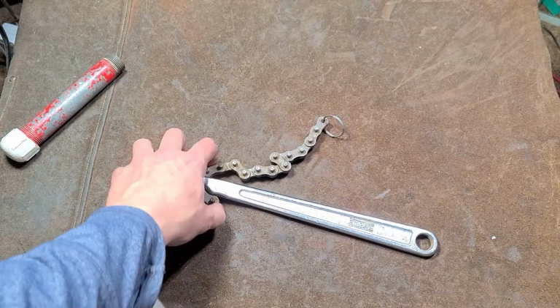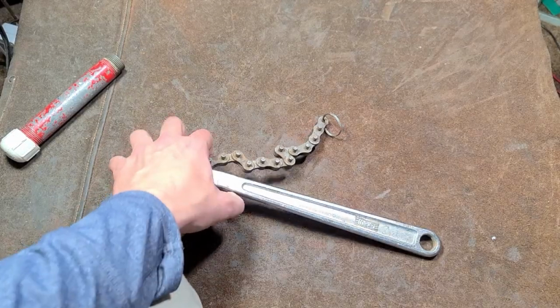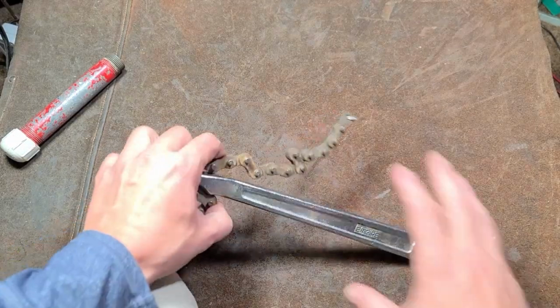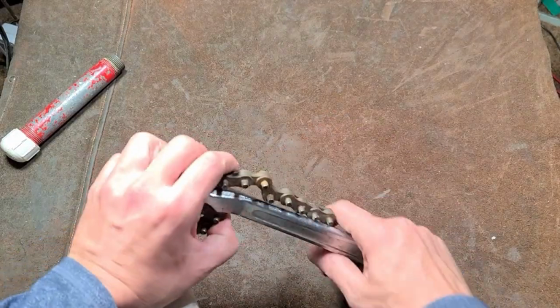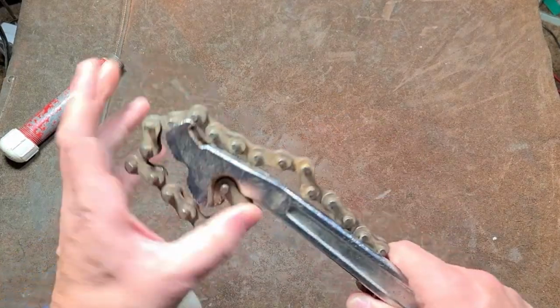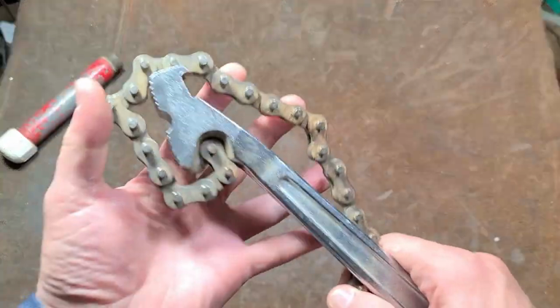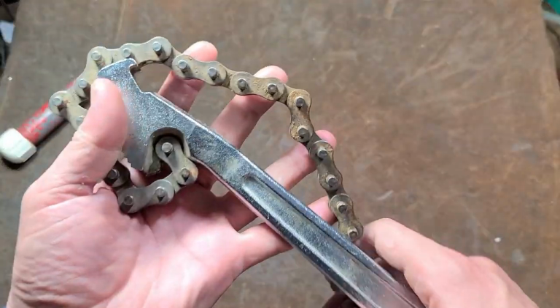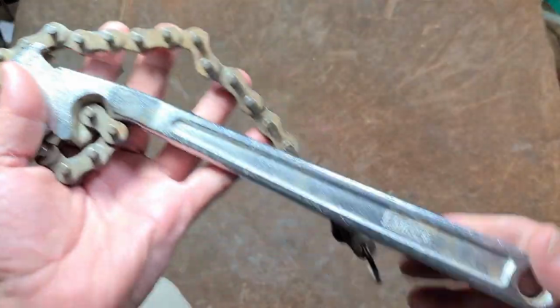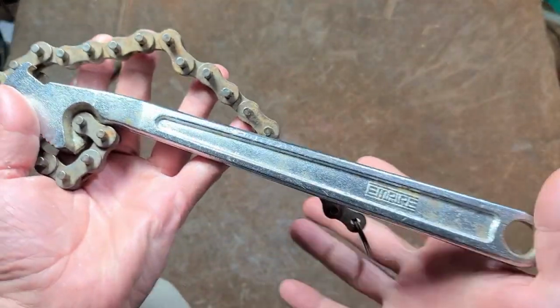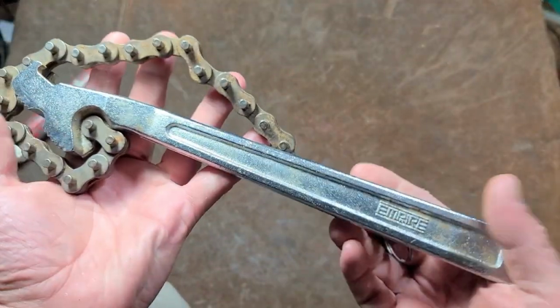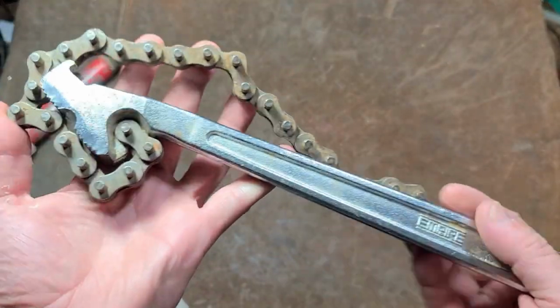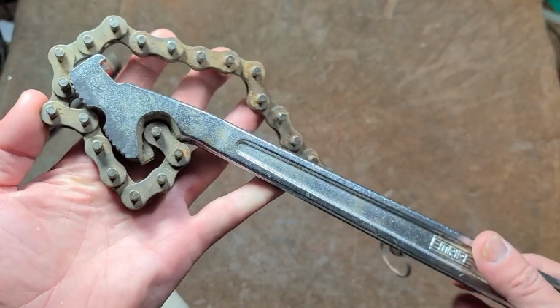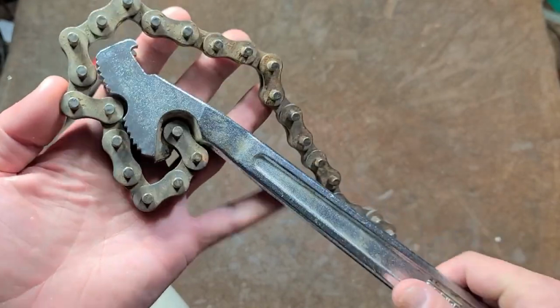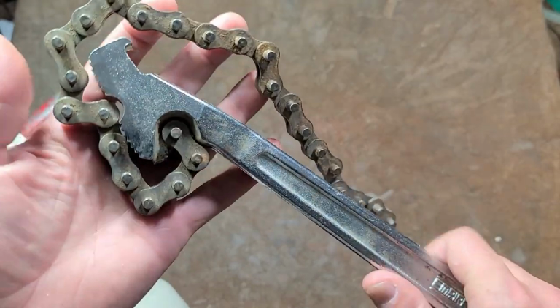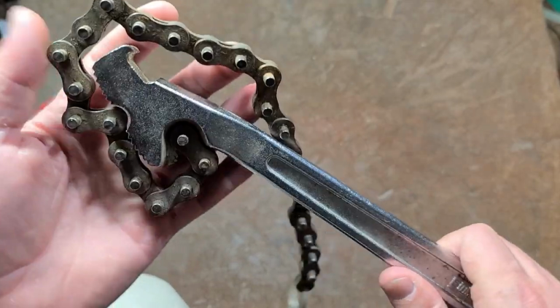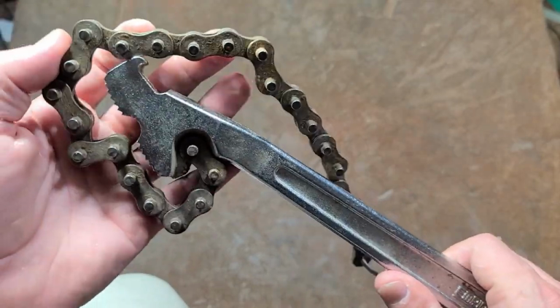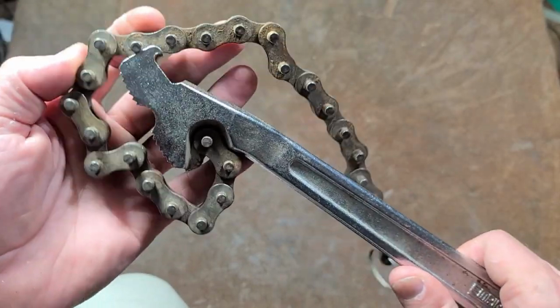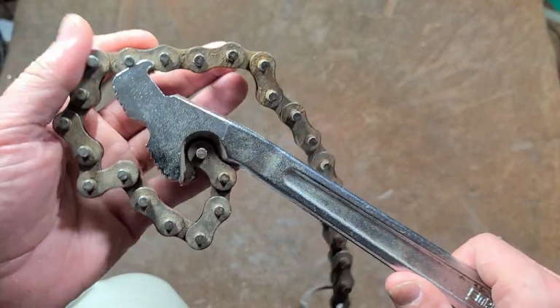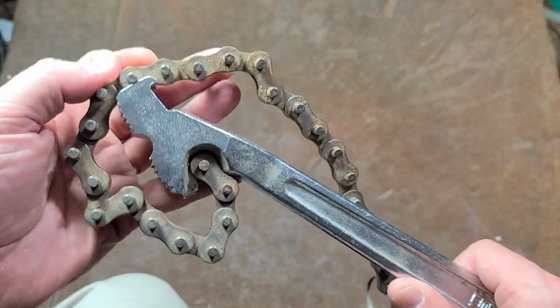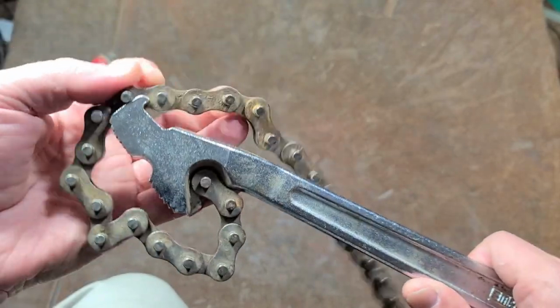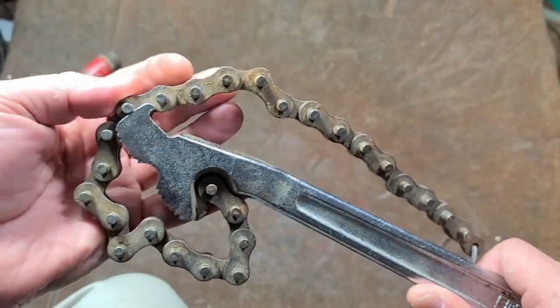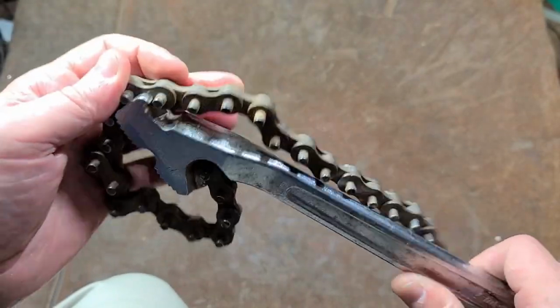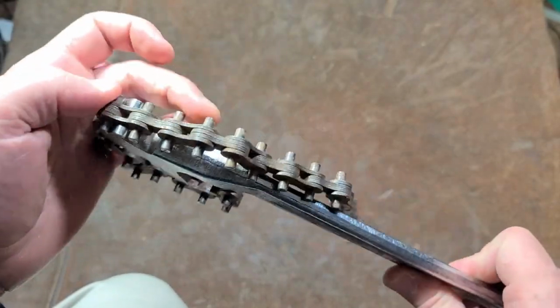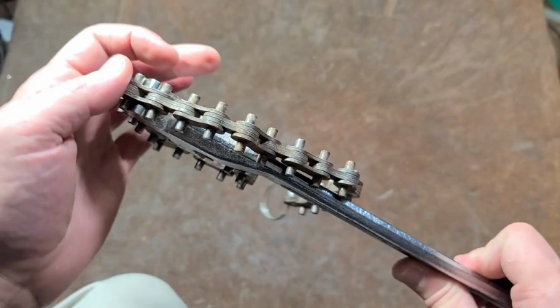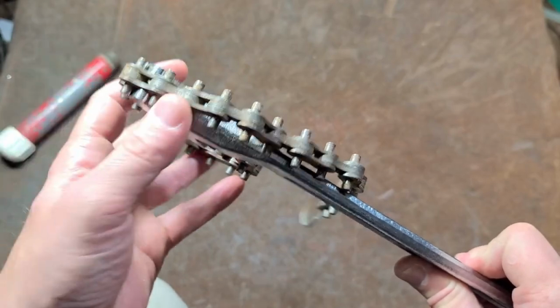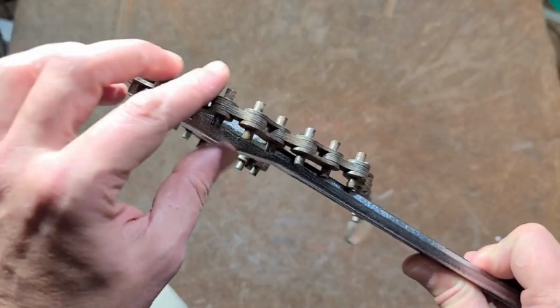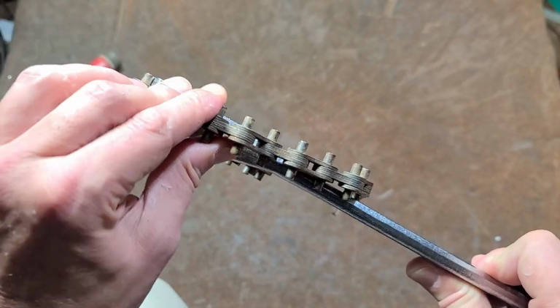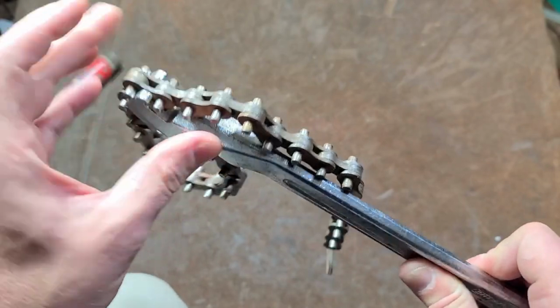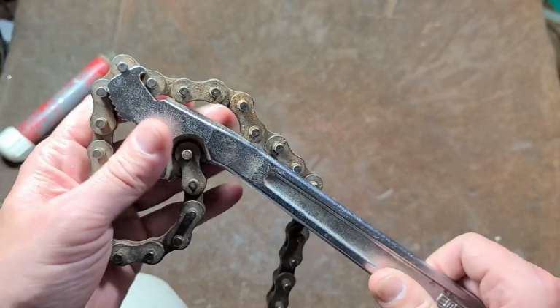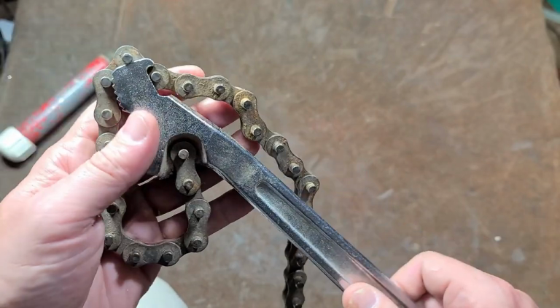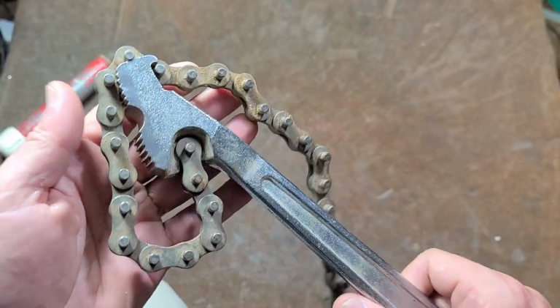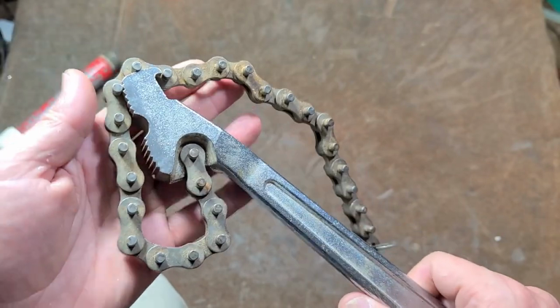Catus Maximus here with a review of the Empire 15-inch chain wrench. These are still around, although online they seem to be a little bit hard to find — I found a few of these at one of my construction supply stores still on the shelf.